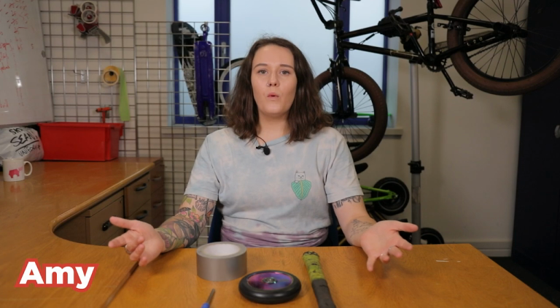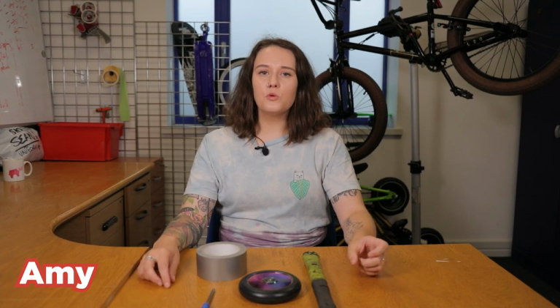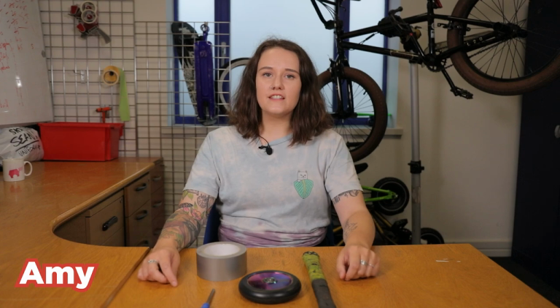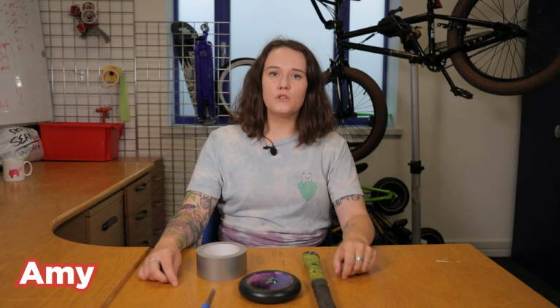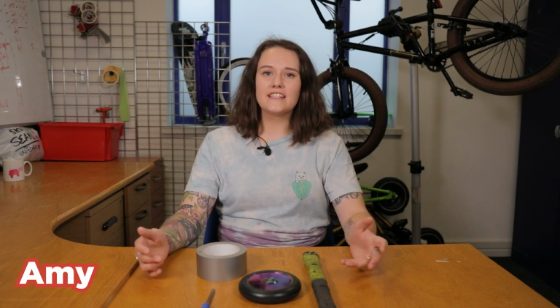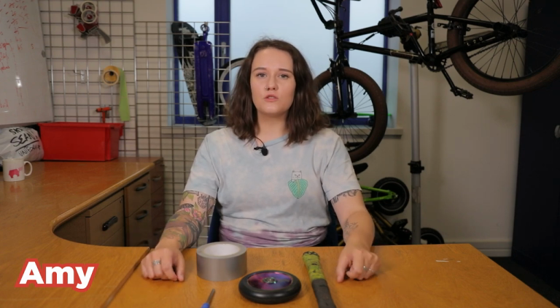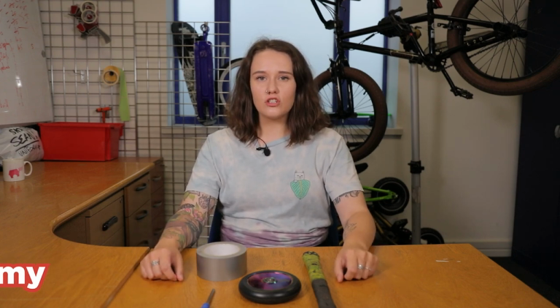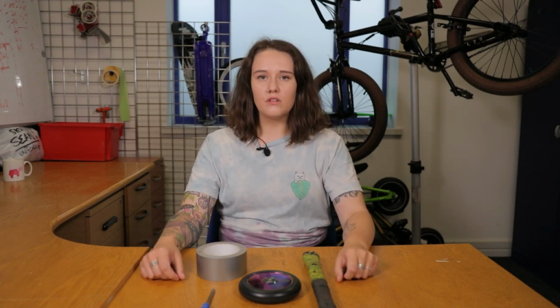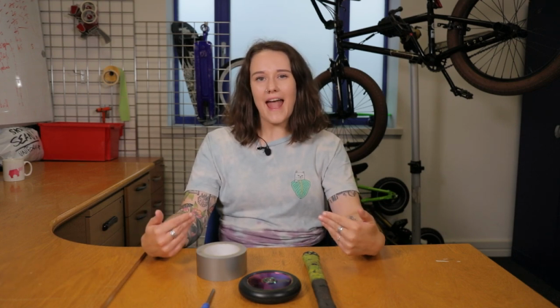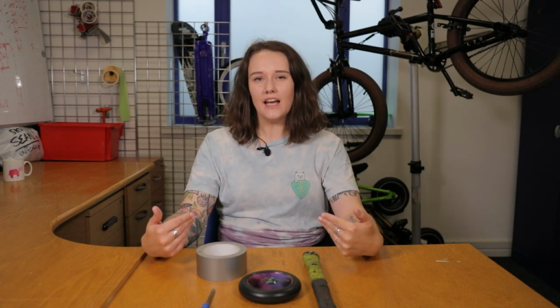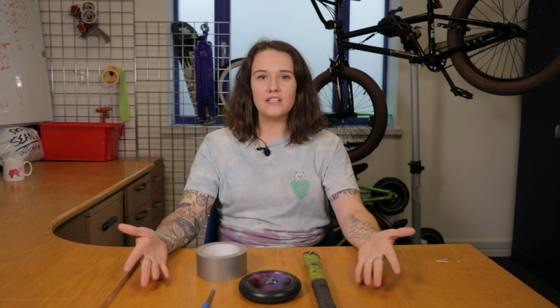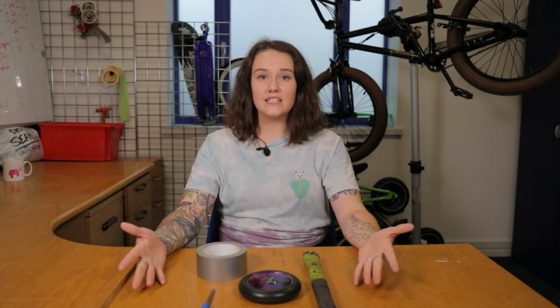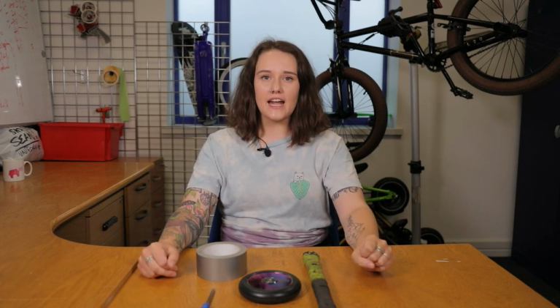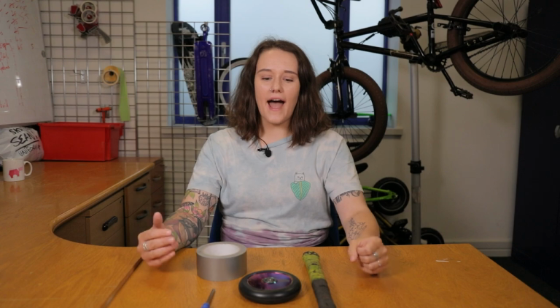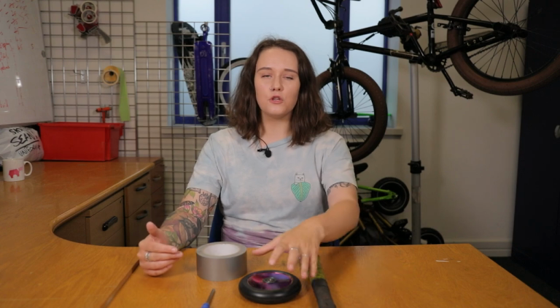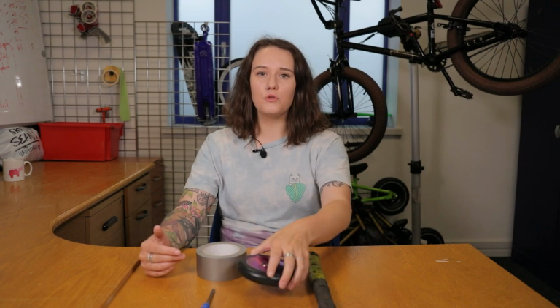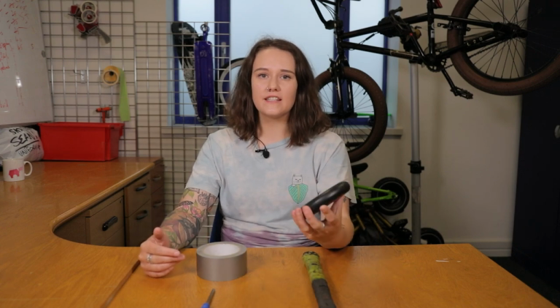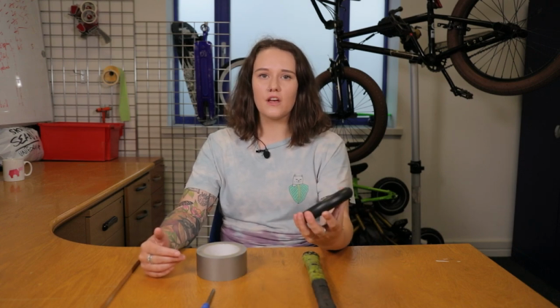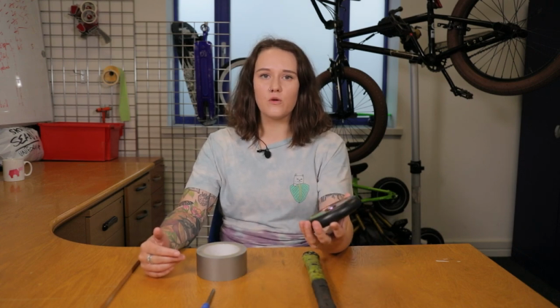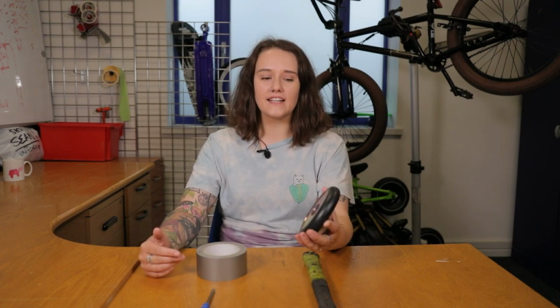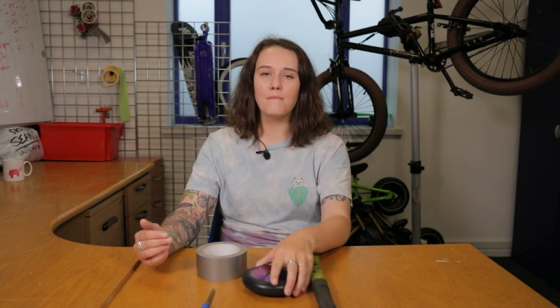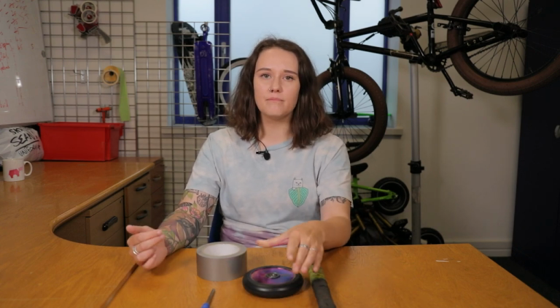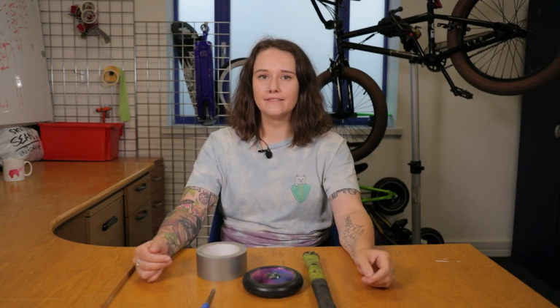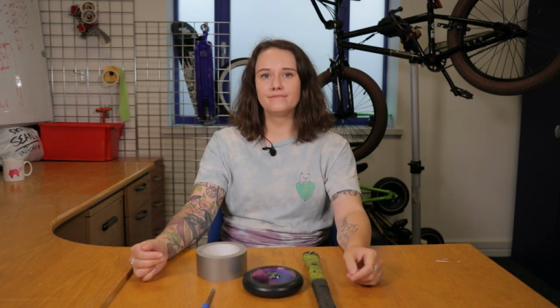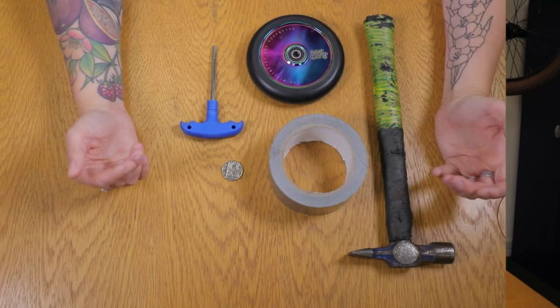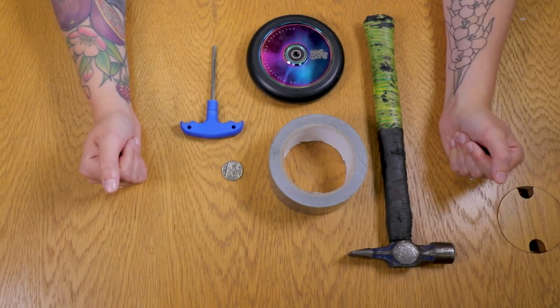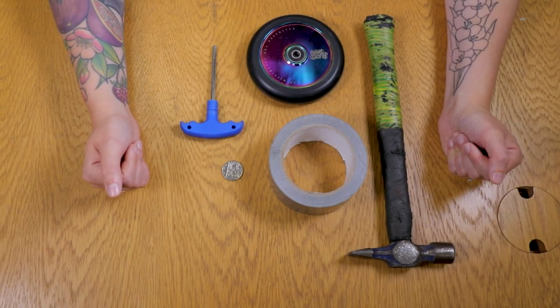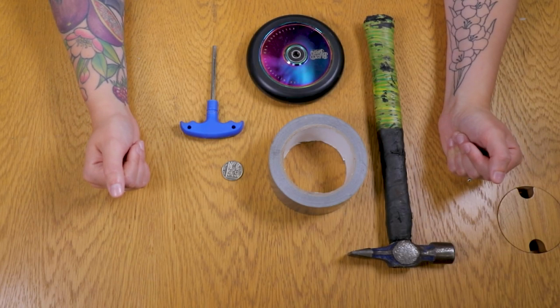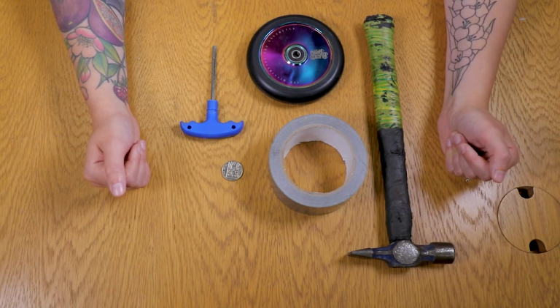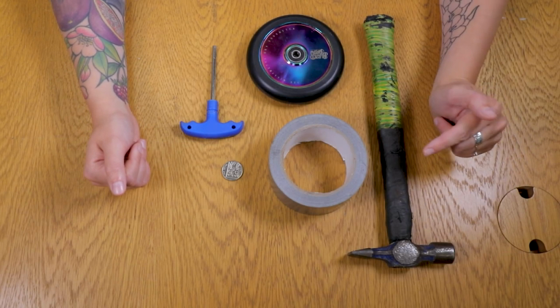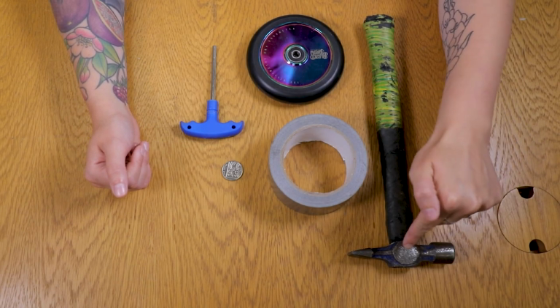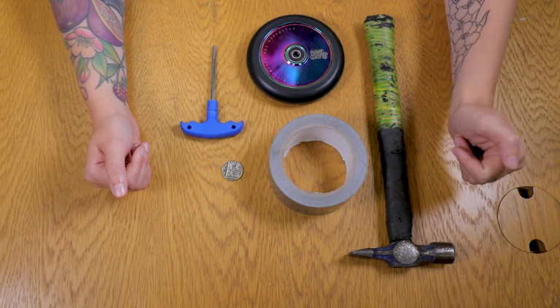Welcome to our first installment of Skate Hut's Workshop. I'm Amy, and we'll be discussing today how to remove scooter wheel bearings and put them back in.